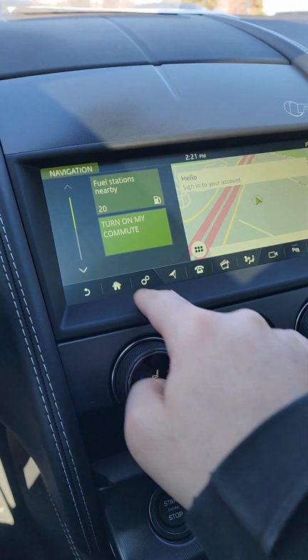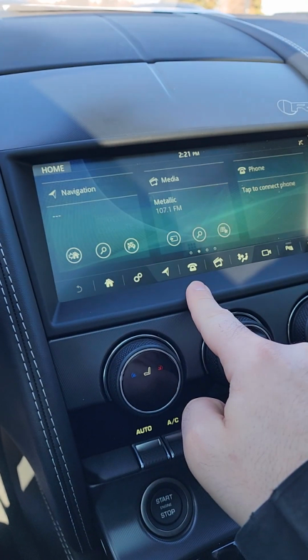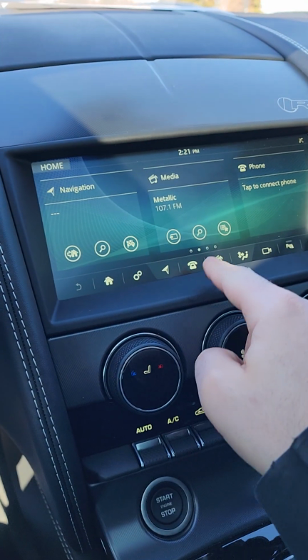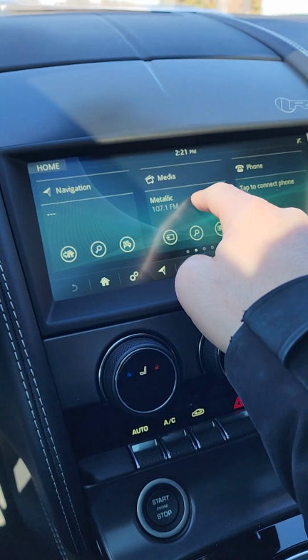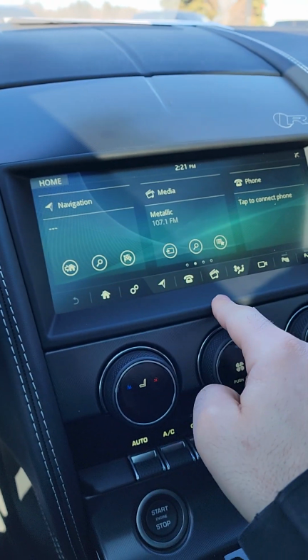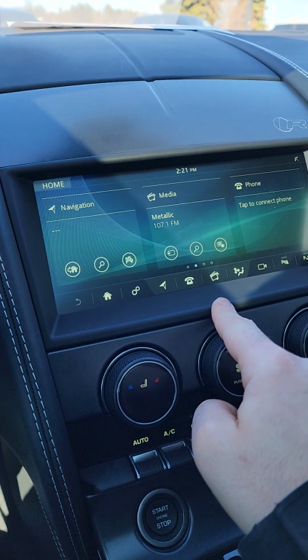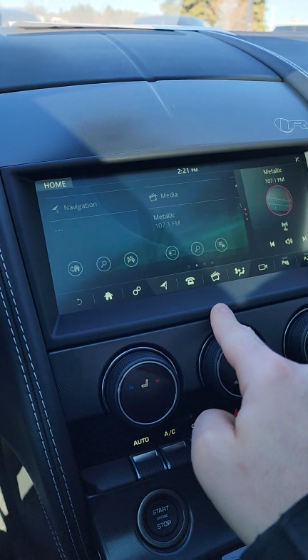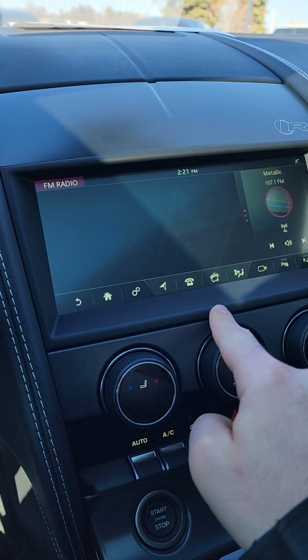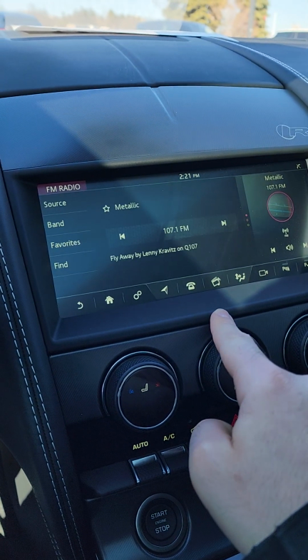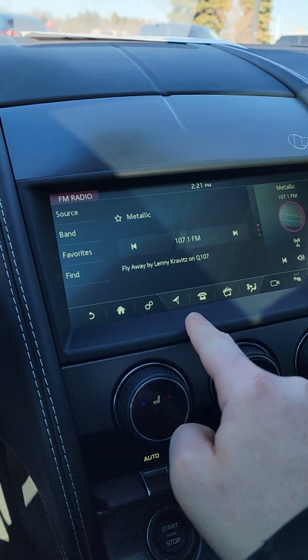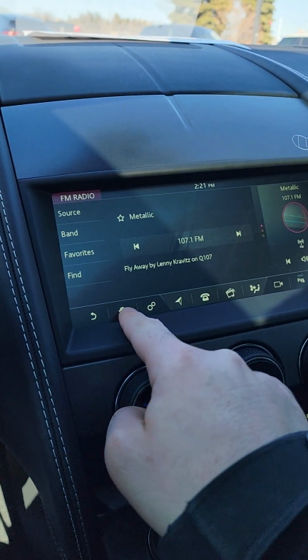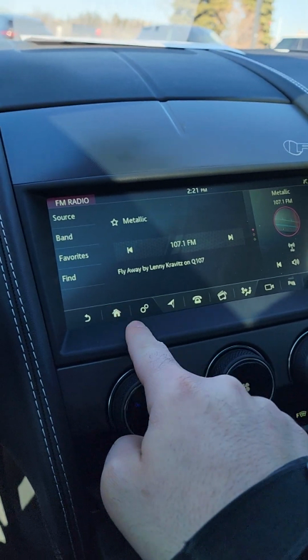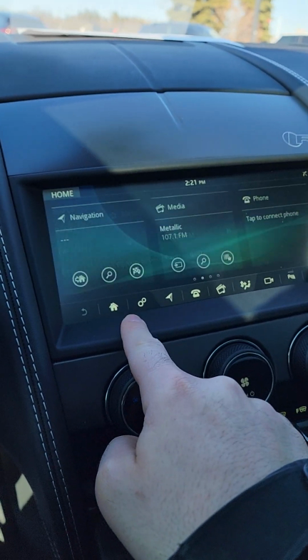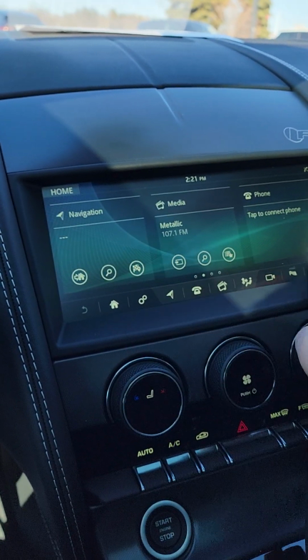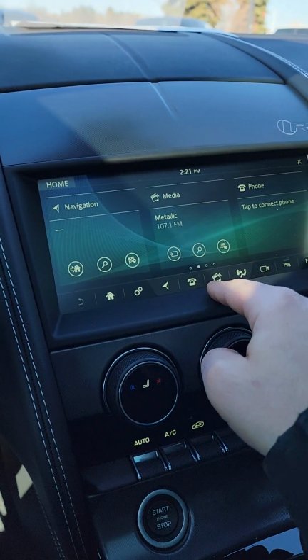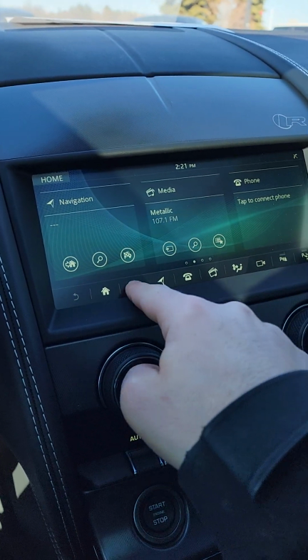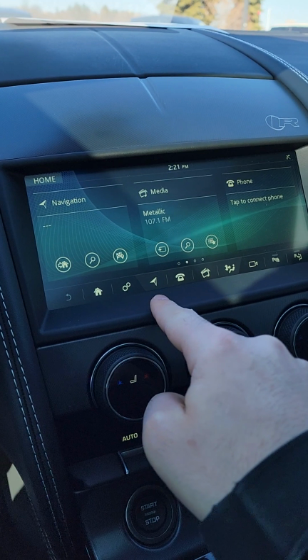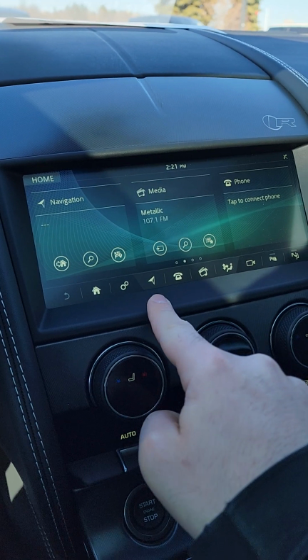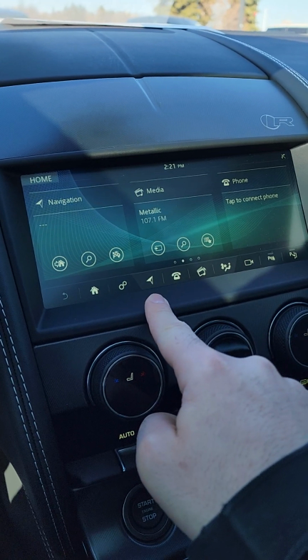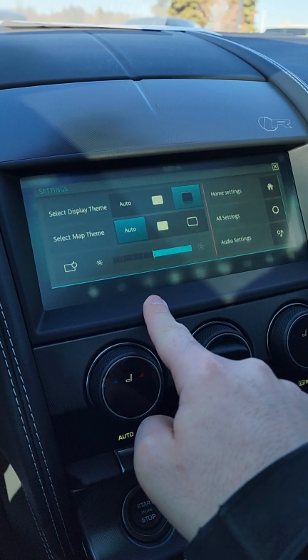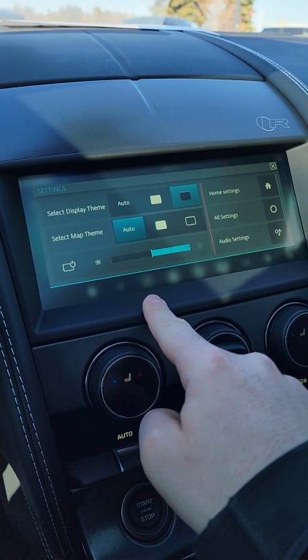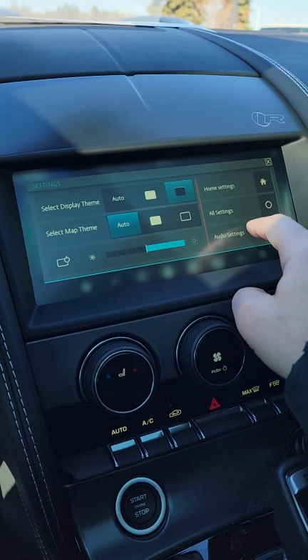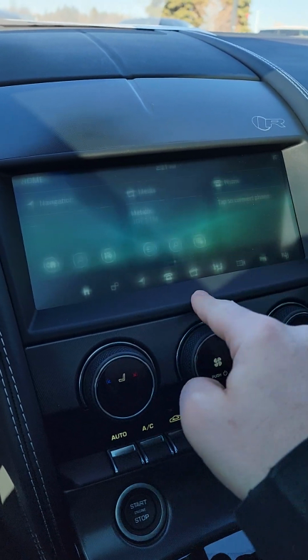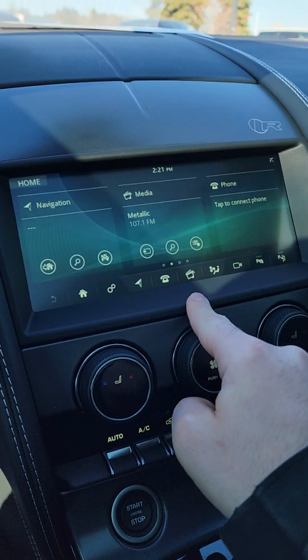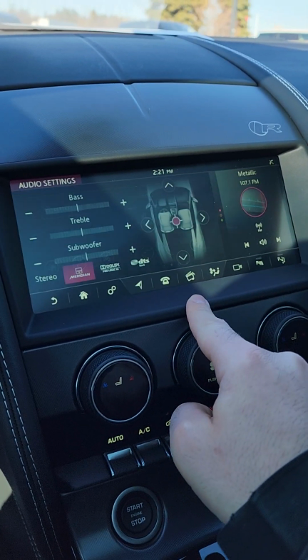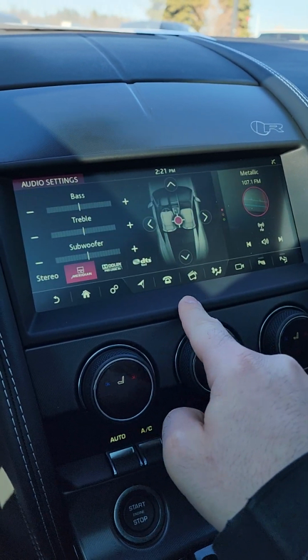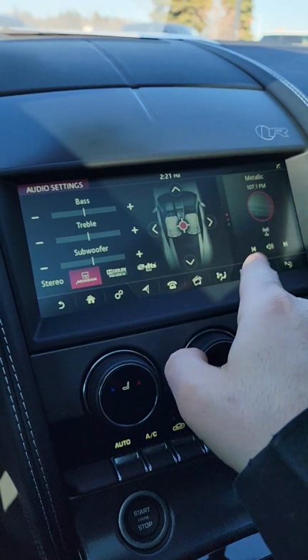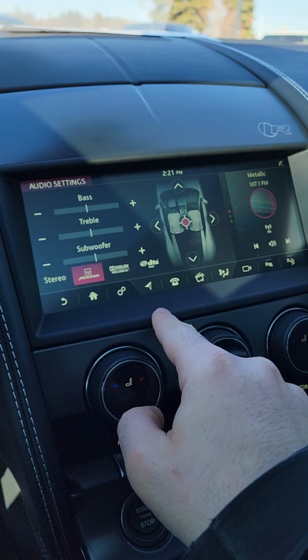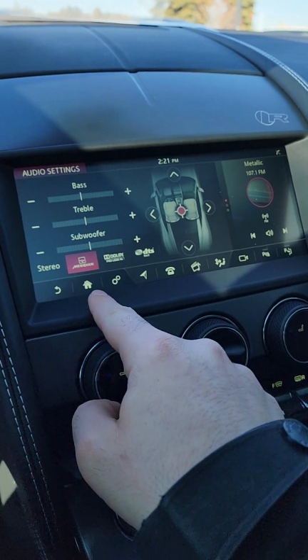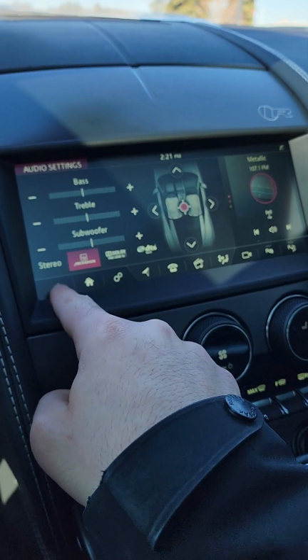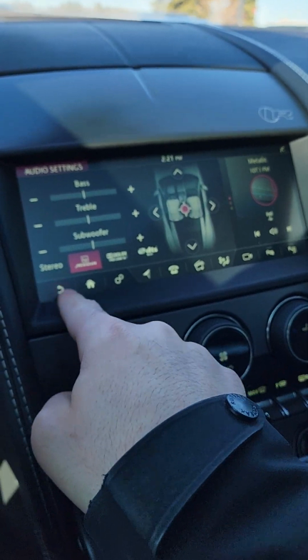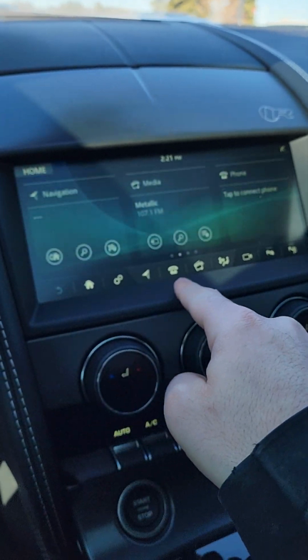Press your home button and you've got your media. You can always go to your settings, go to audio settings if you need to, and do anything through the Meridian sound system on this particular car.